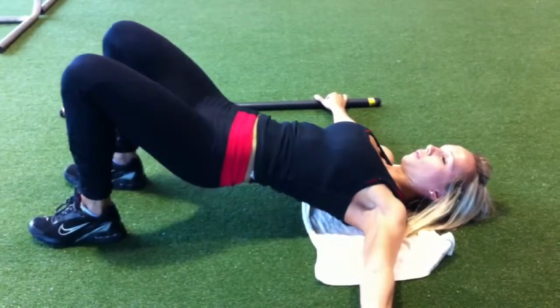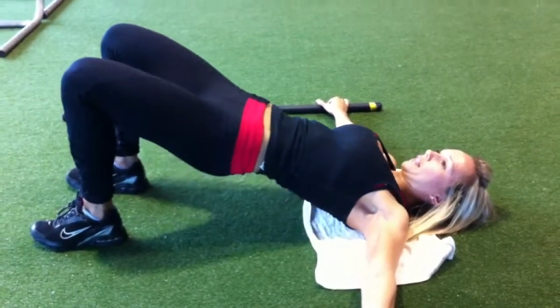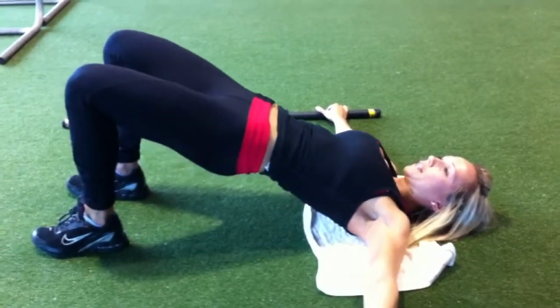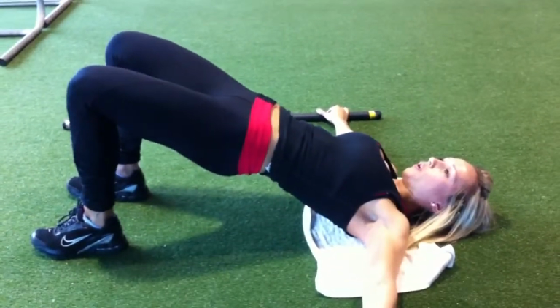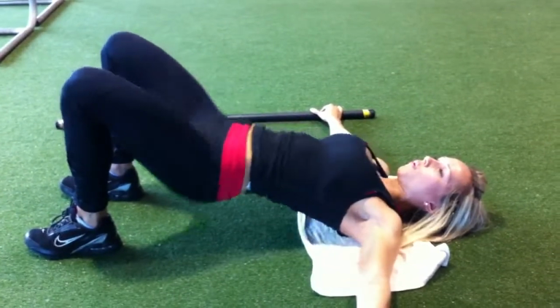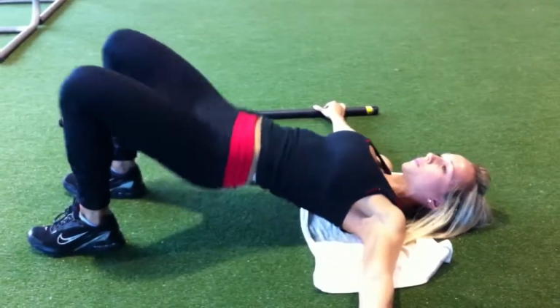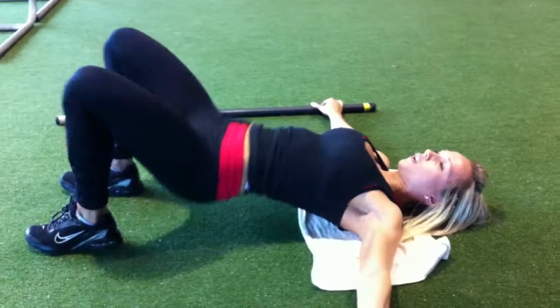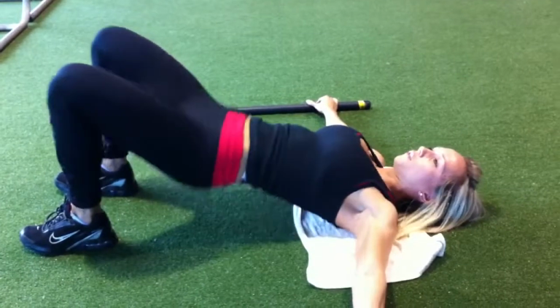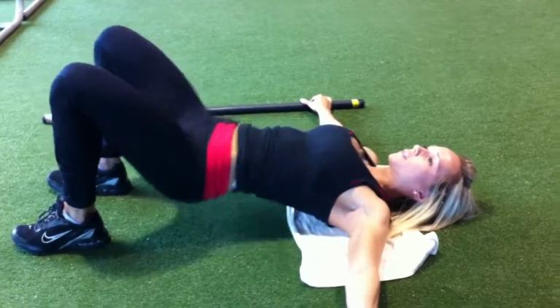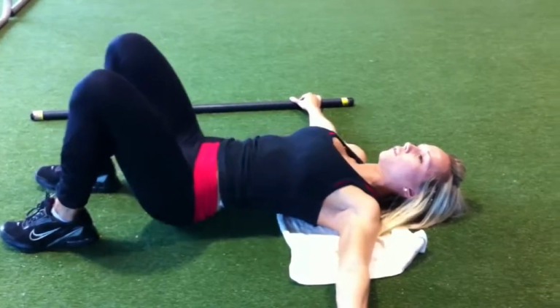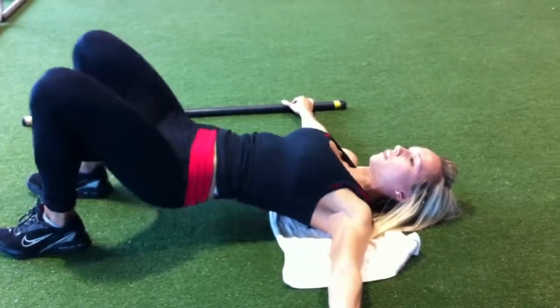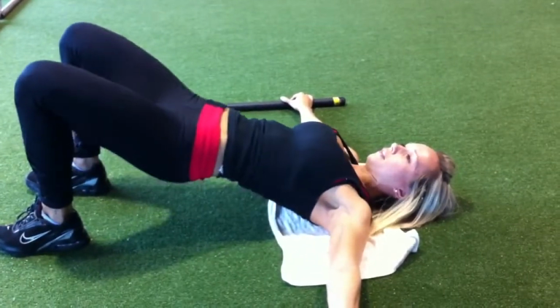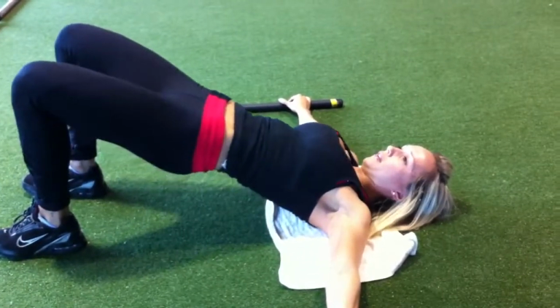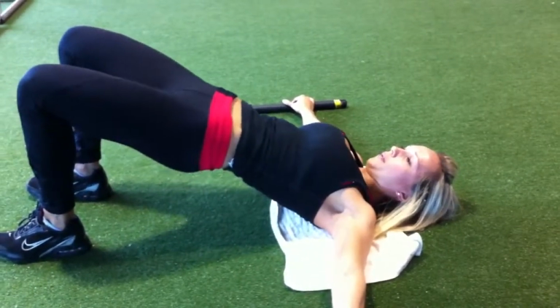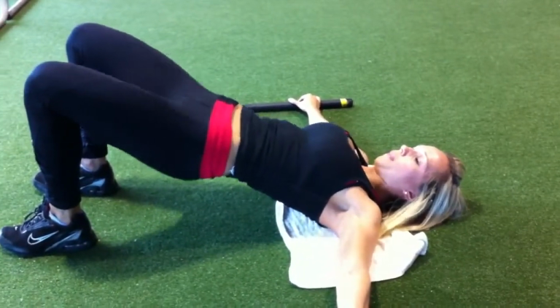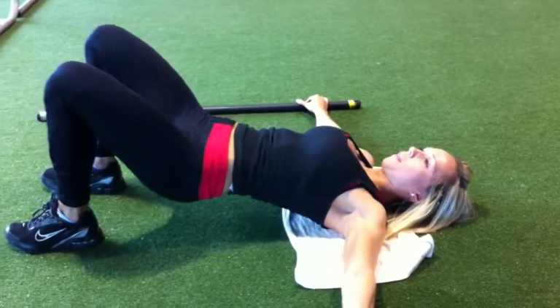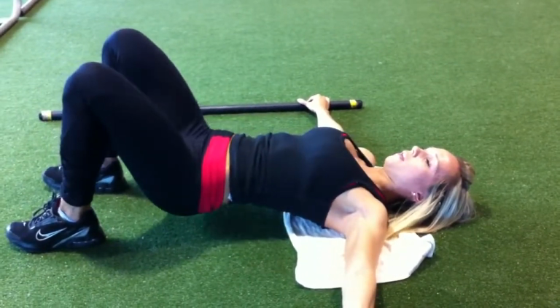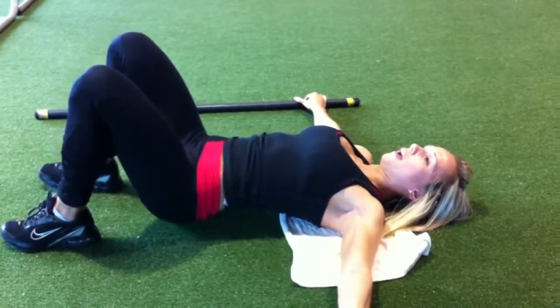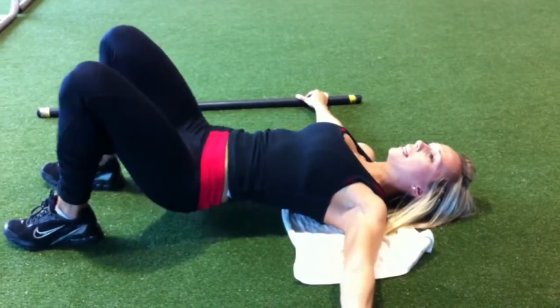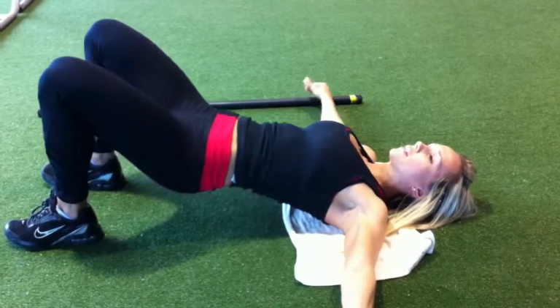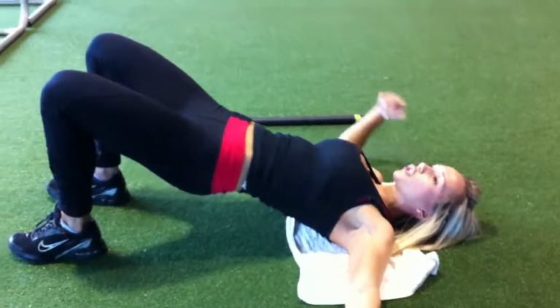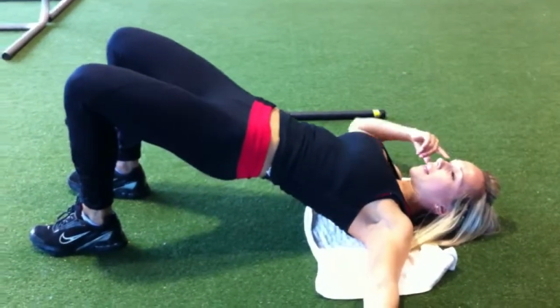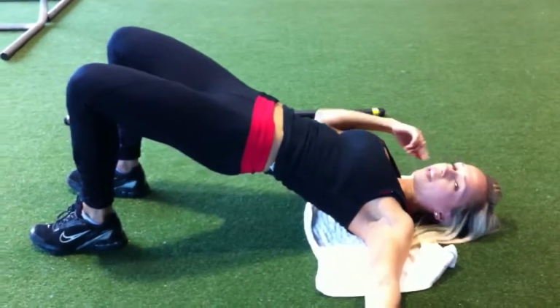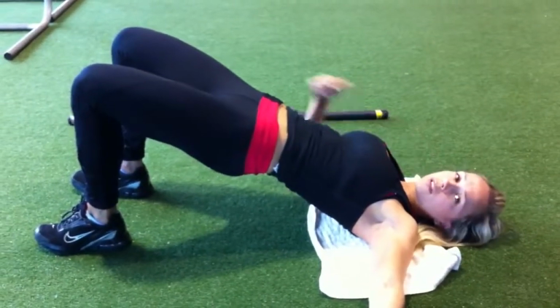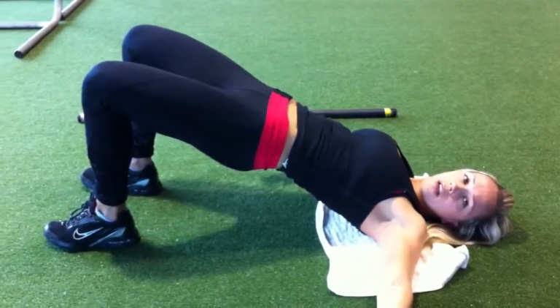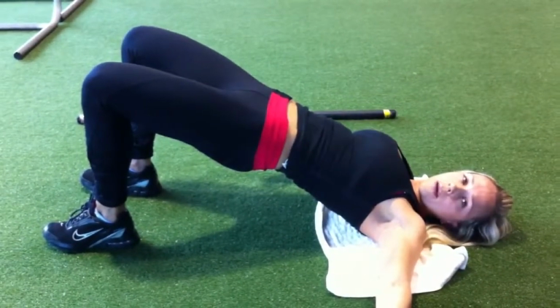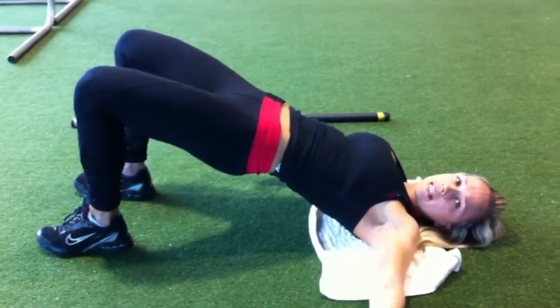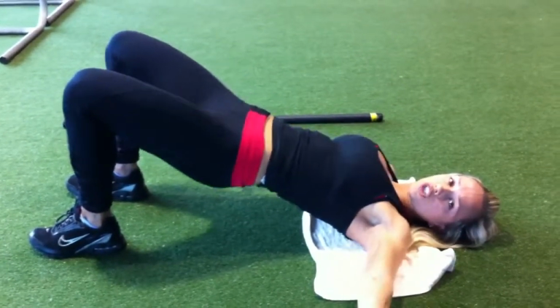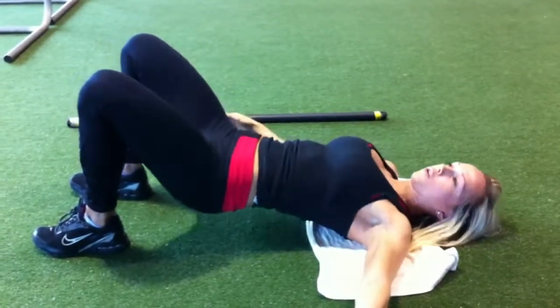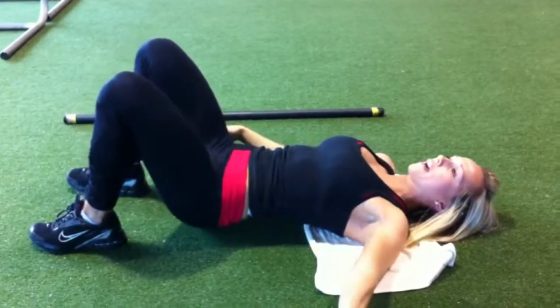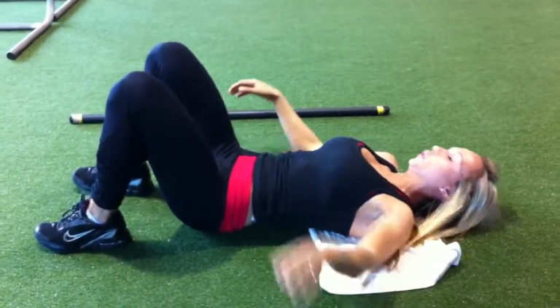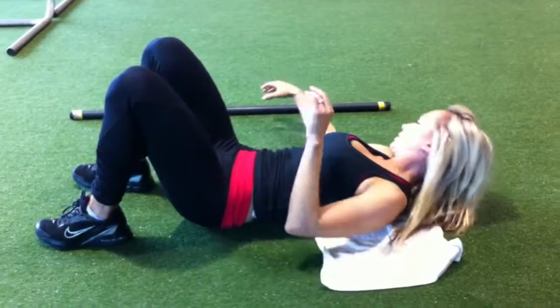On a nice steady tempo — you don't want to just be pressing back and forth. The key here is actually having the muscle and mind connection, so really activating your glutes.